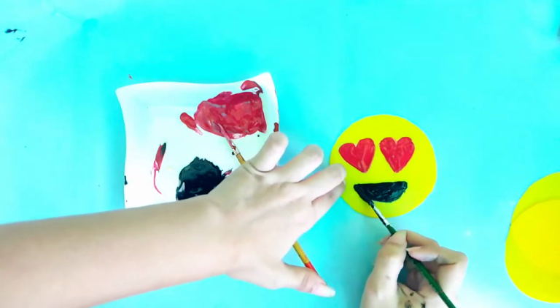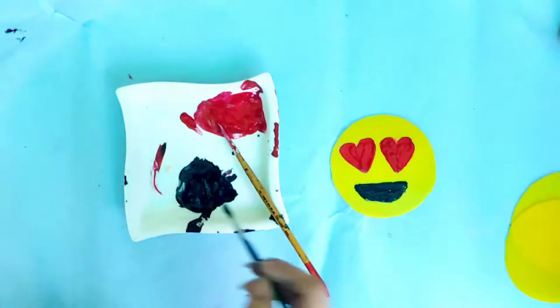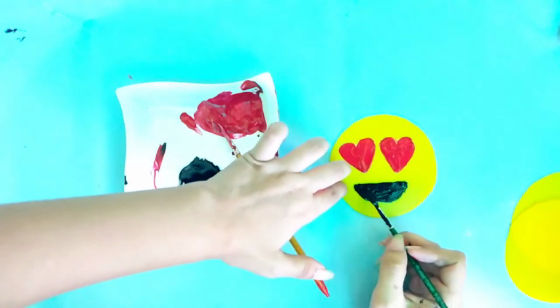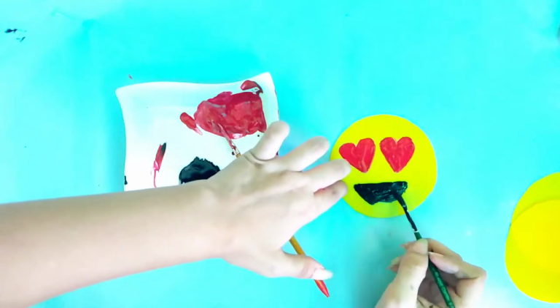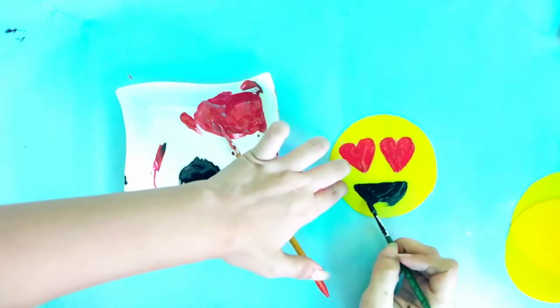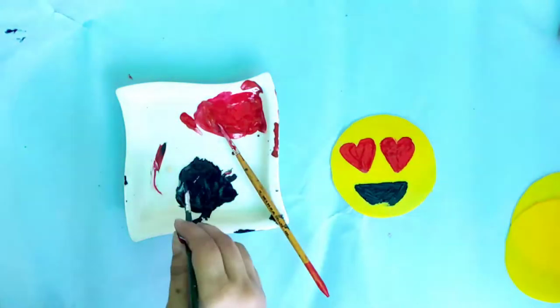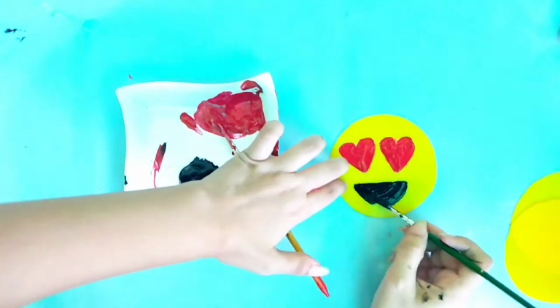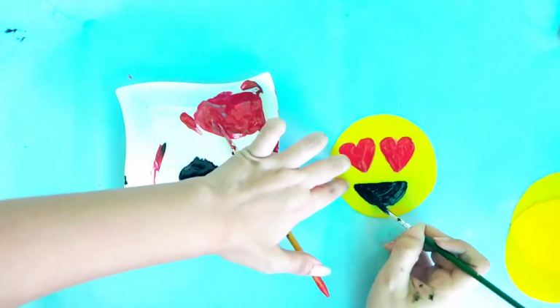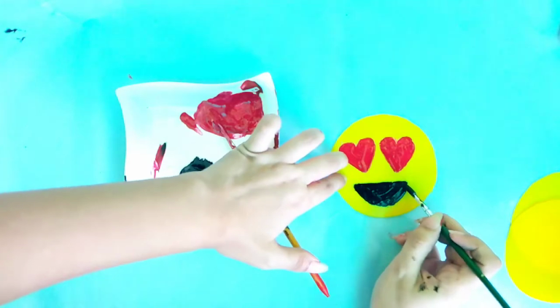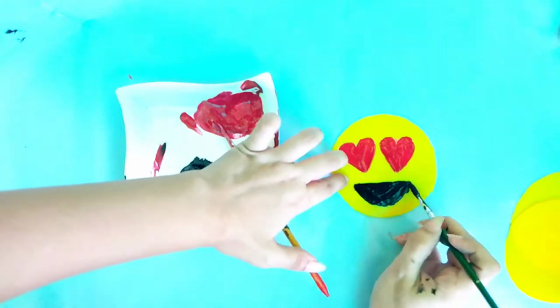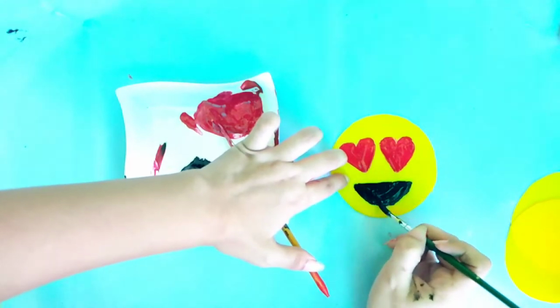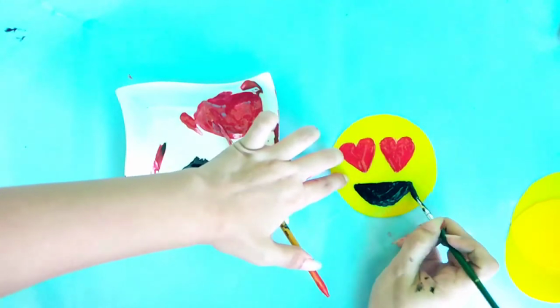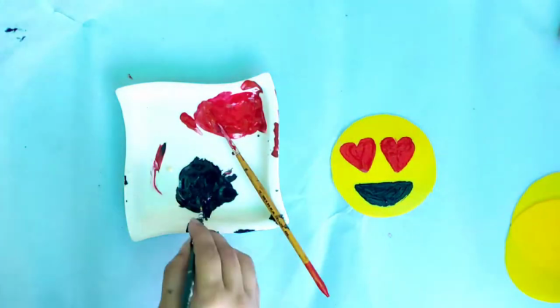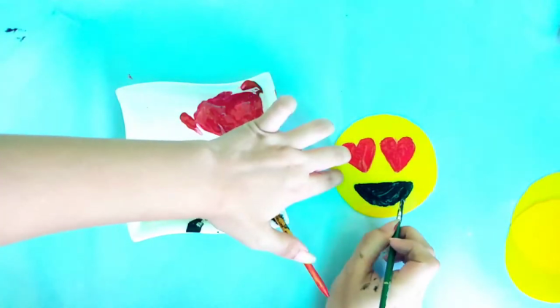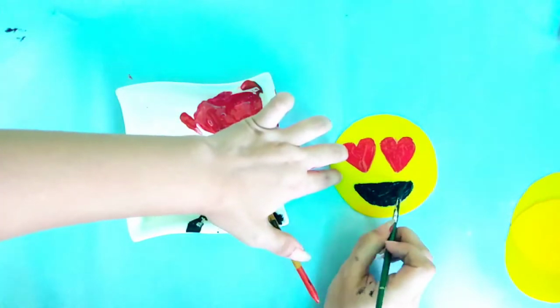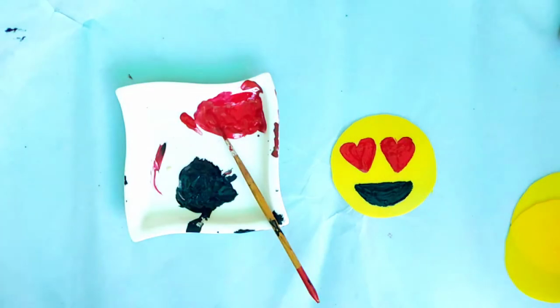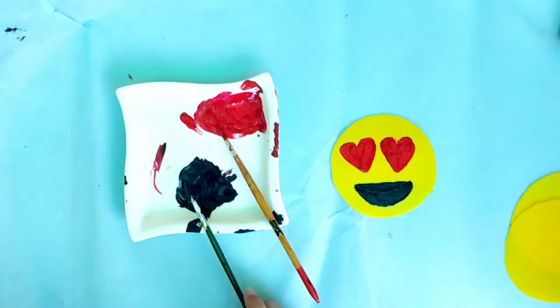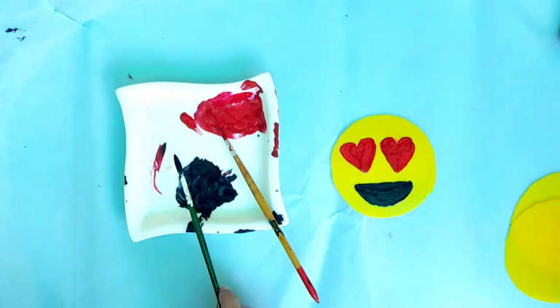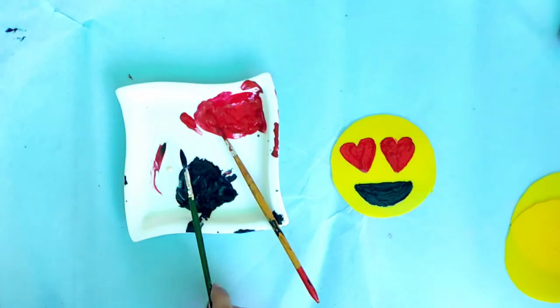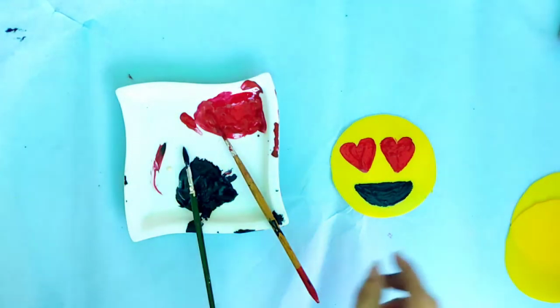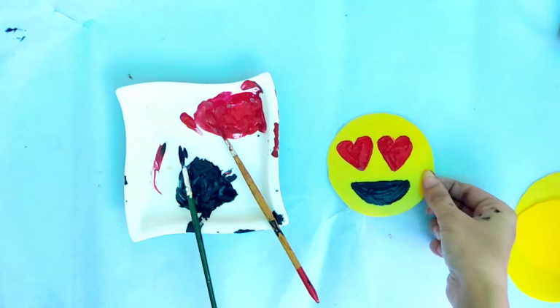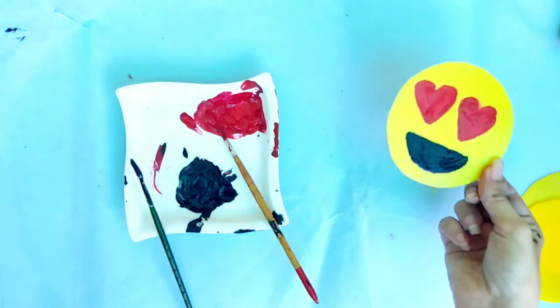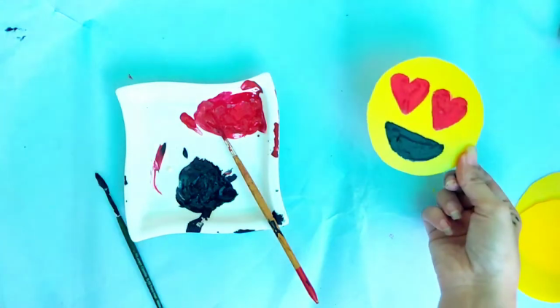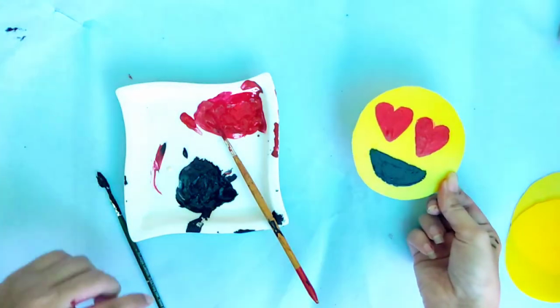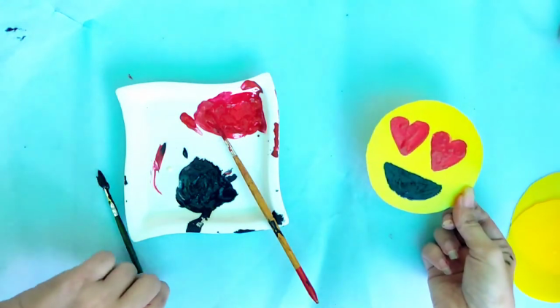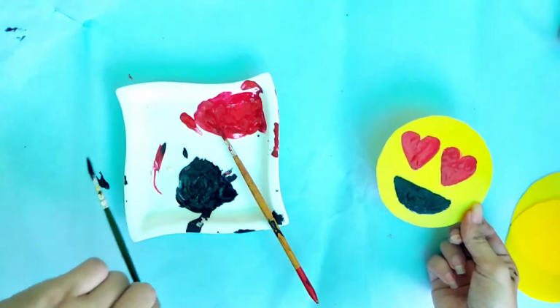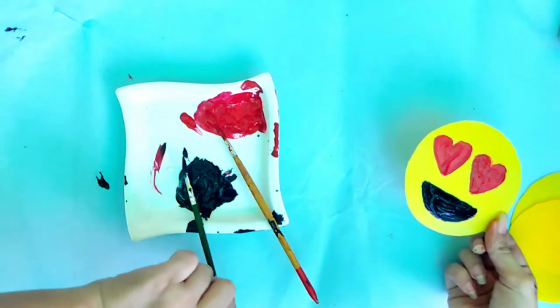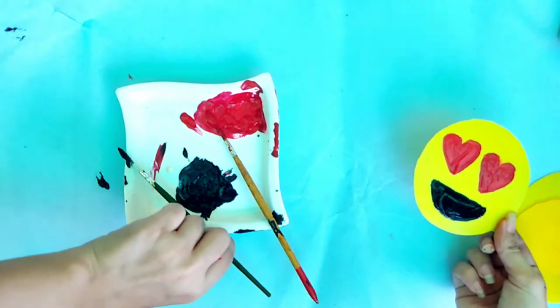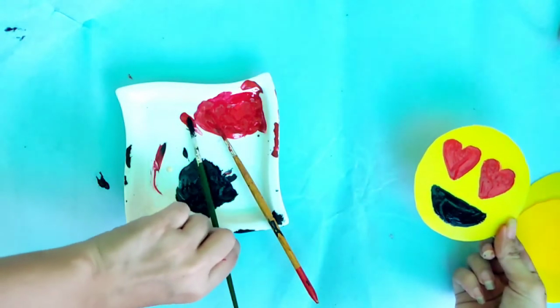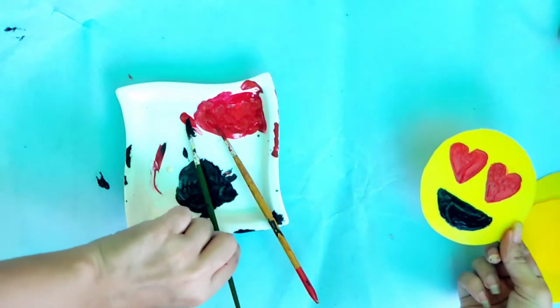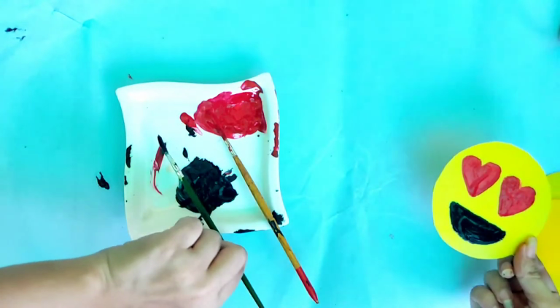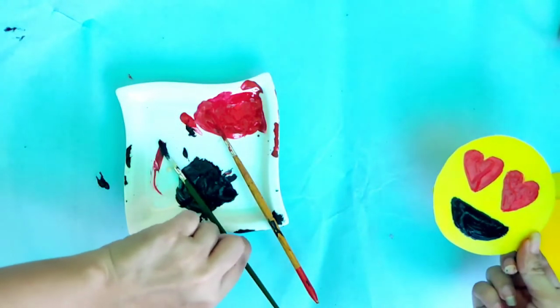I'm going to do this same process with the rest of the coasters. This is done — see, isn't it cute? So my first one is done. Now I am going to do the second one.